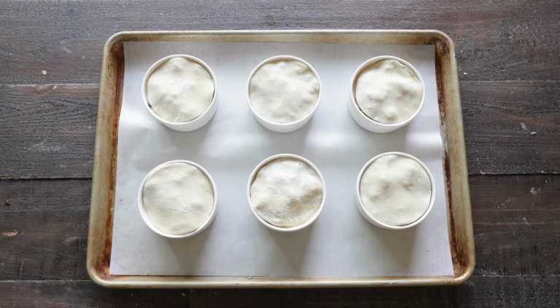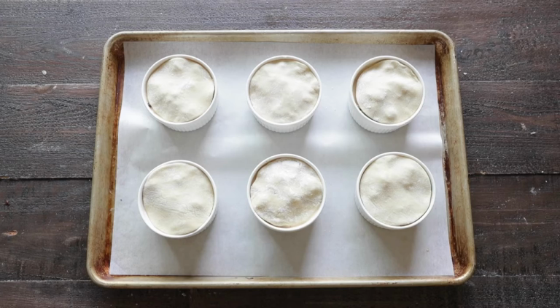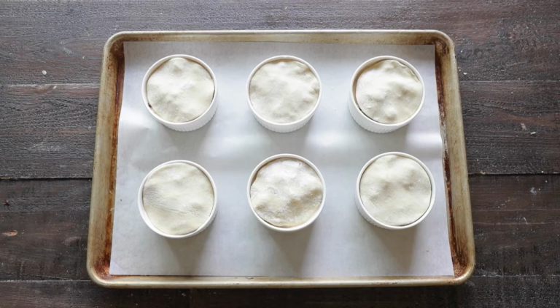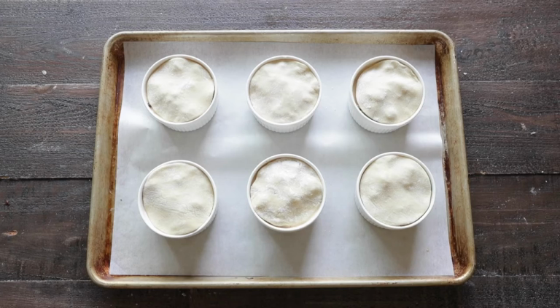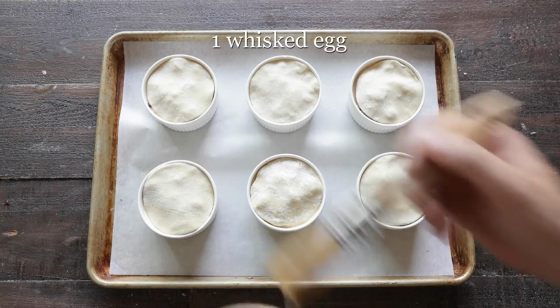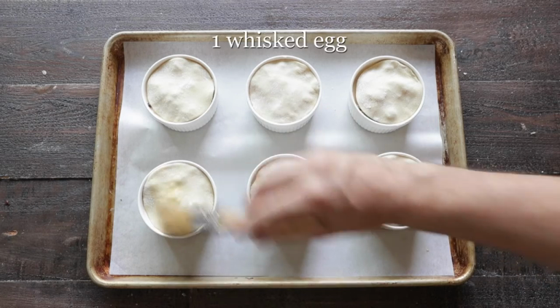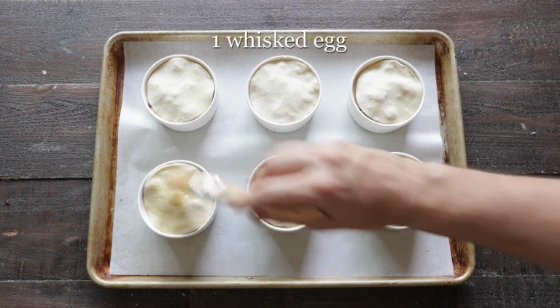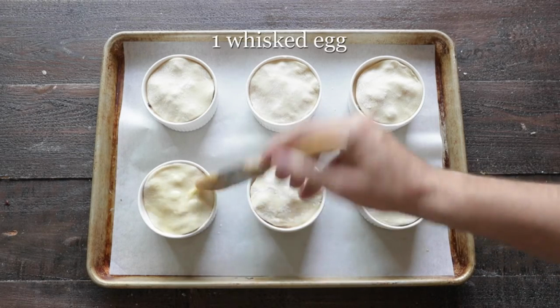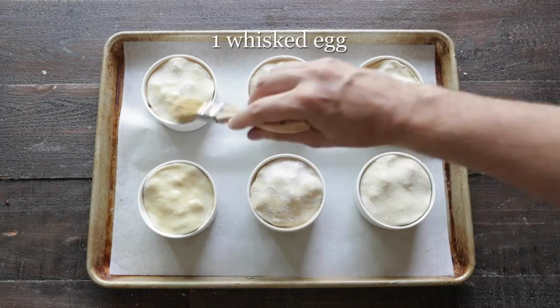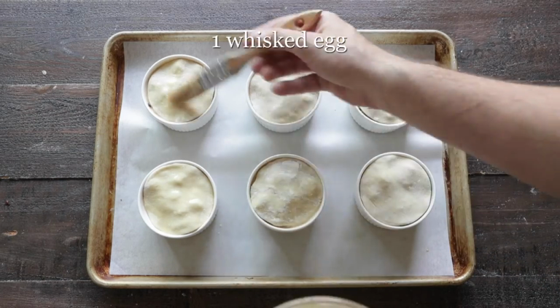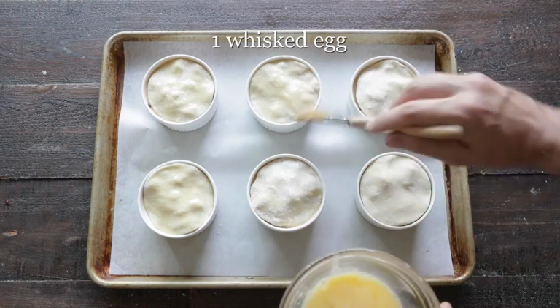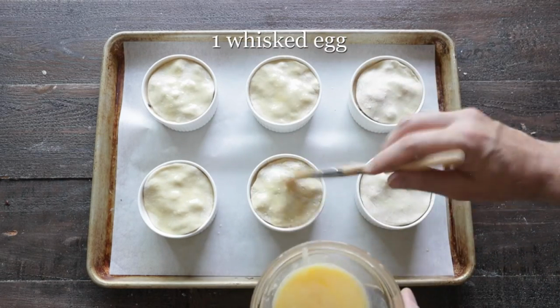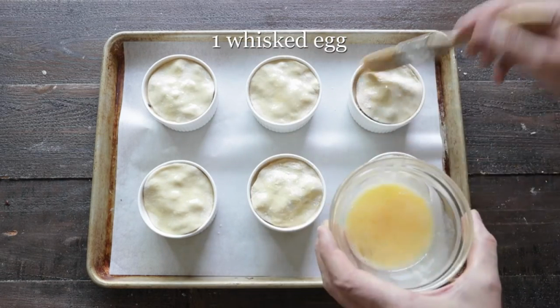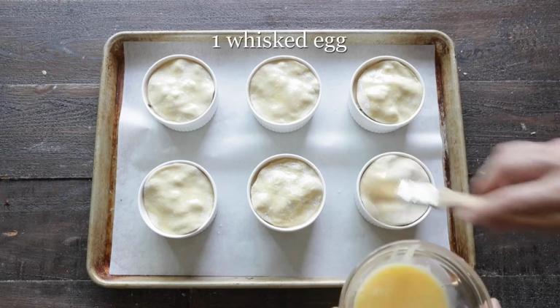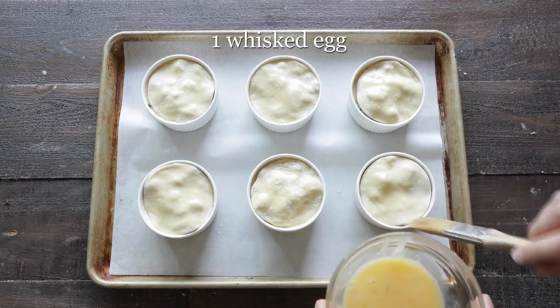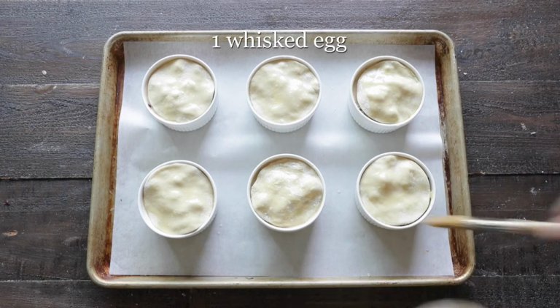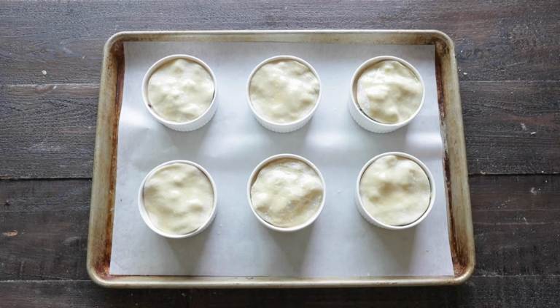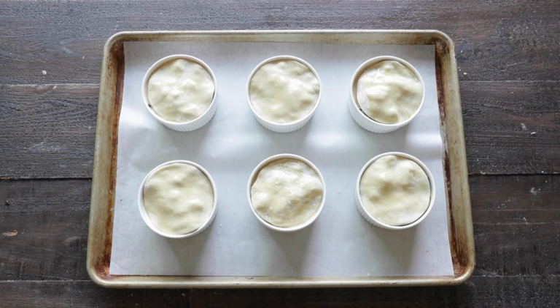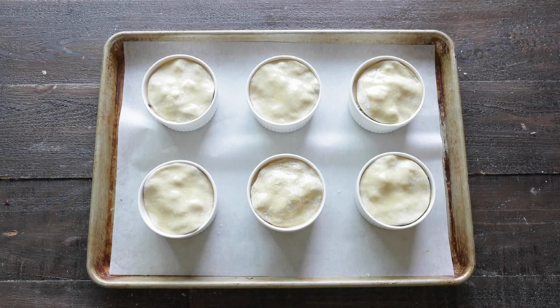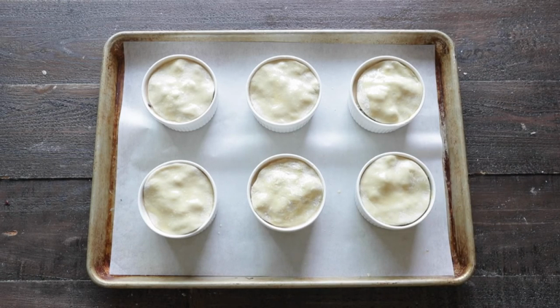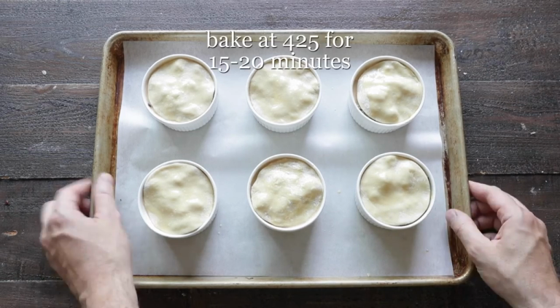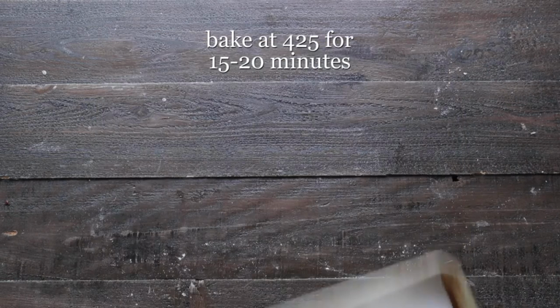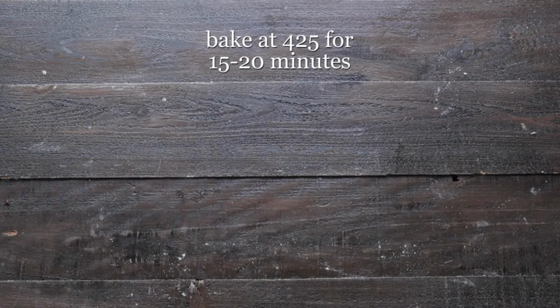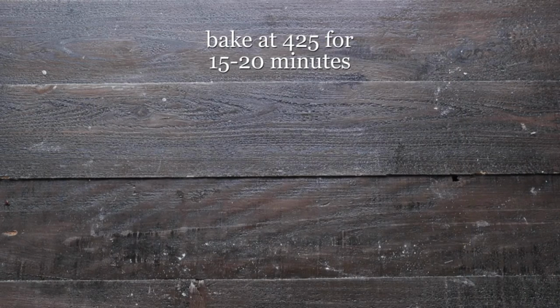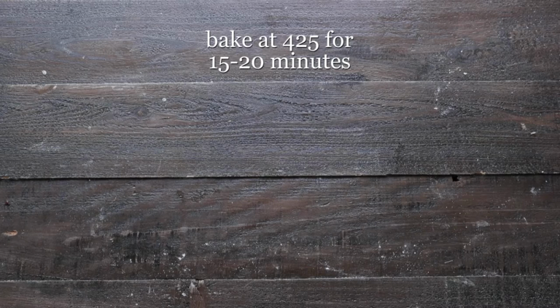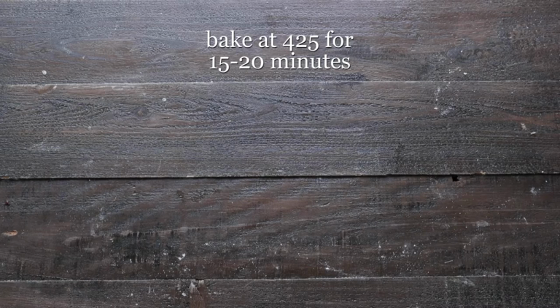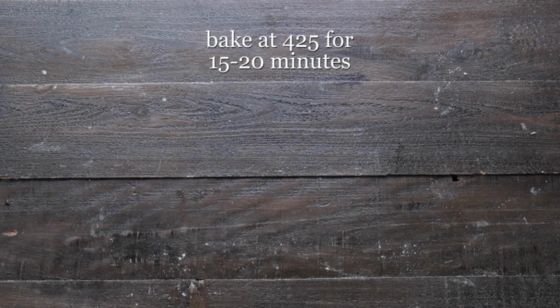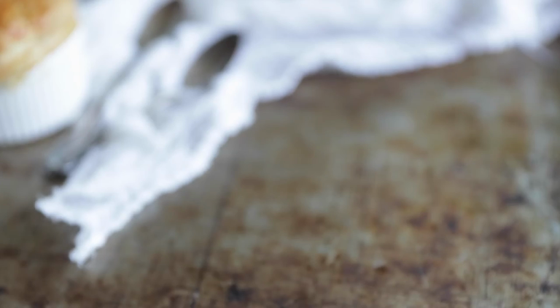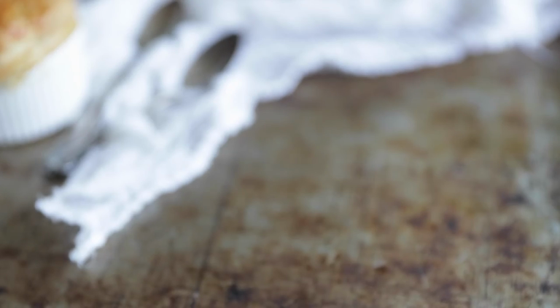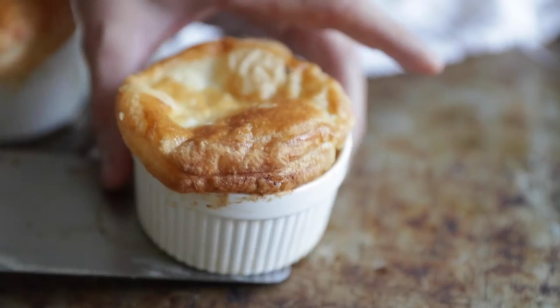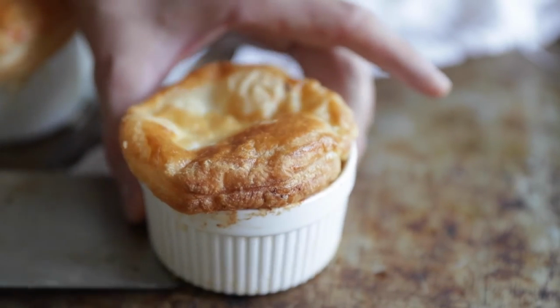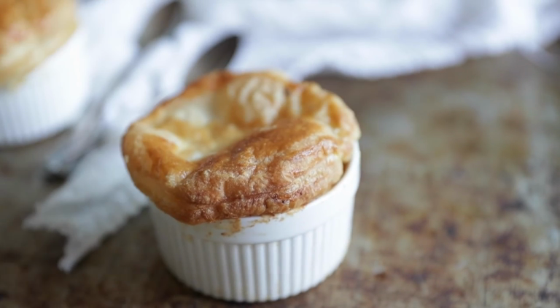With a whisked egg in a bowl, we are gonna brush the top of each of our puff pastry rounds. Then we're going into the oven at 425 degrees for between 15 and 20 minutes, until those puff pastries are nice and golden brown.